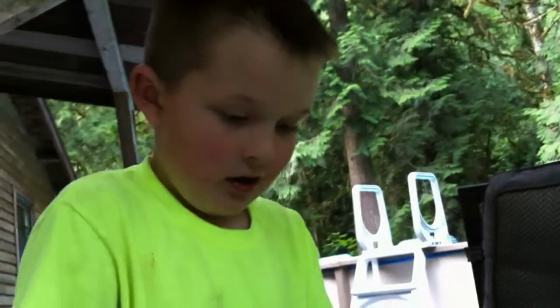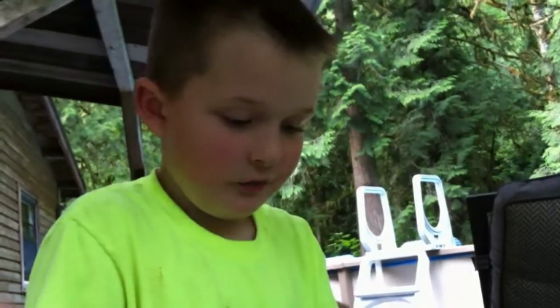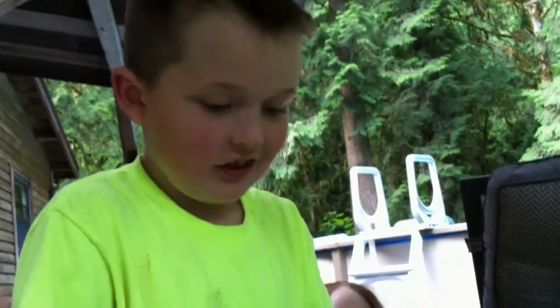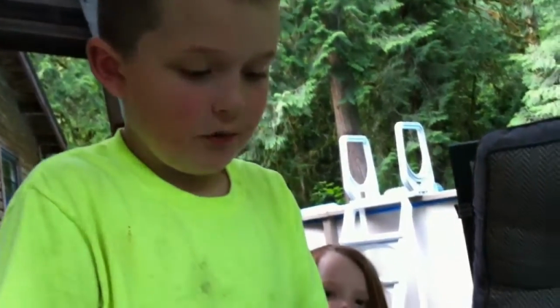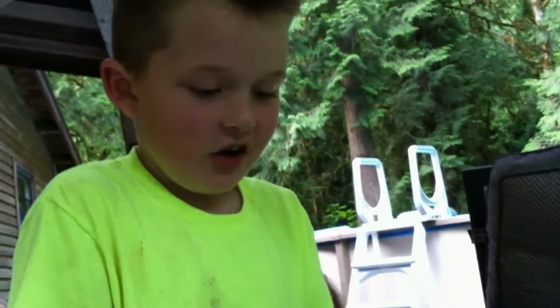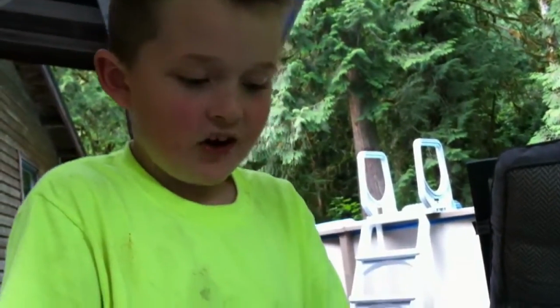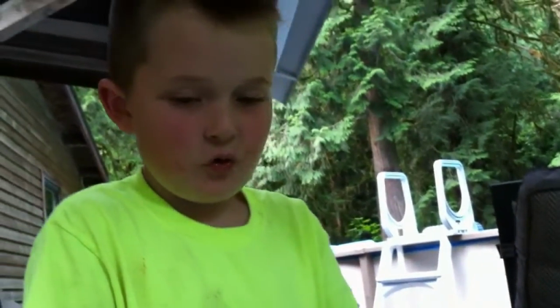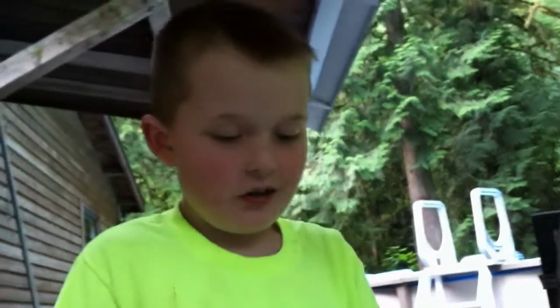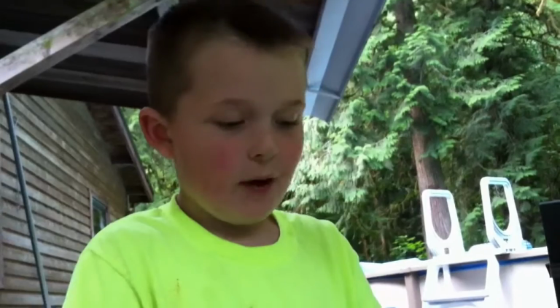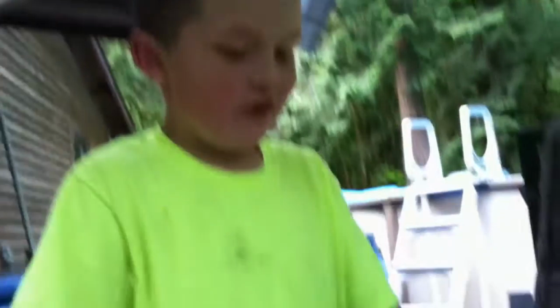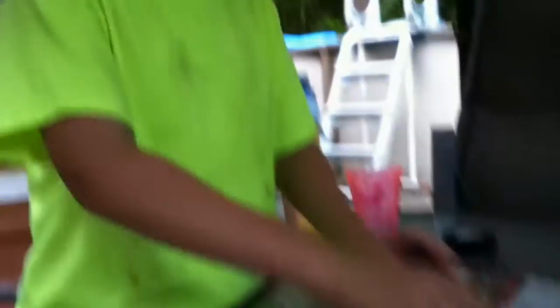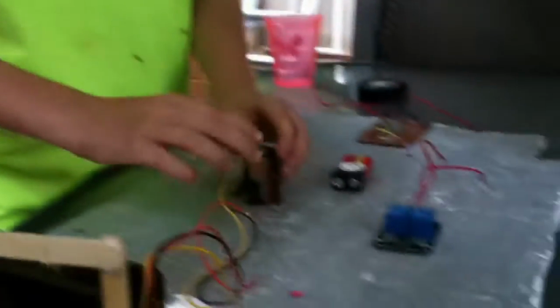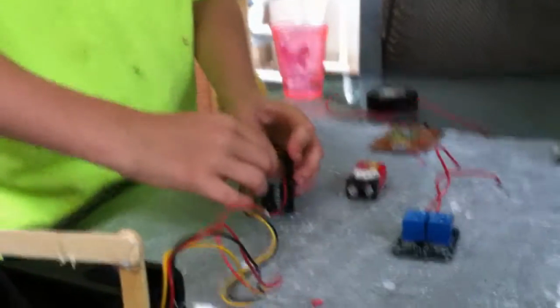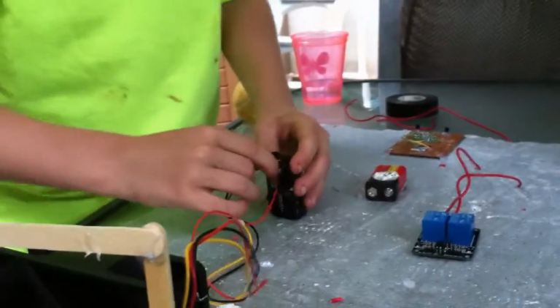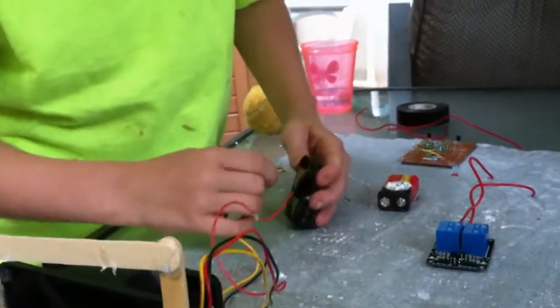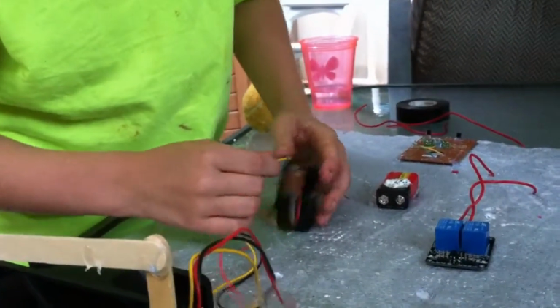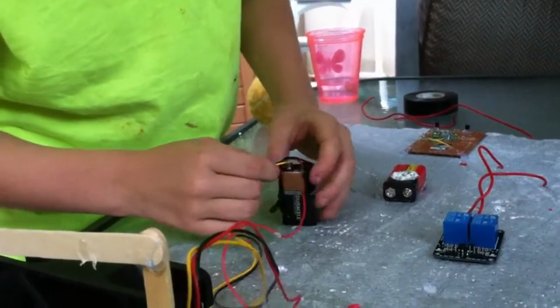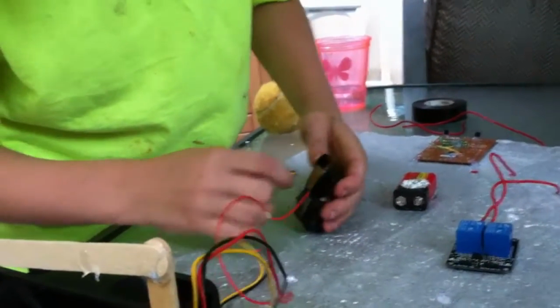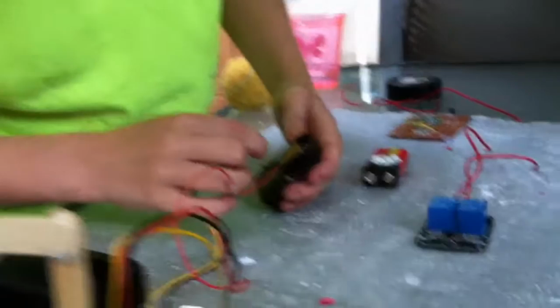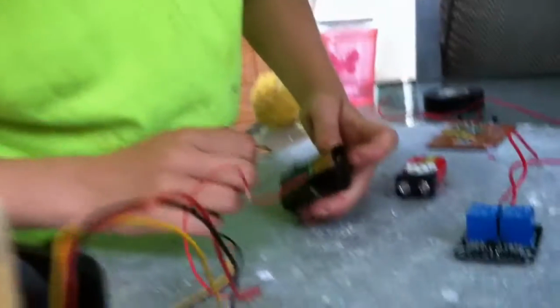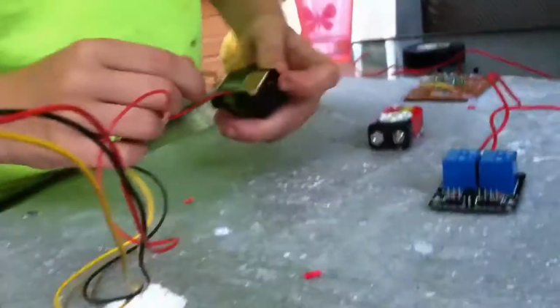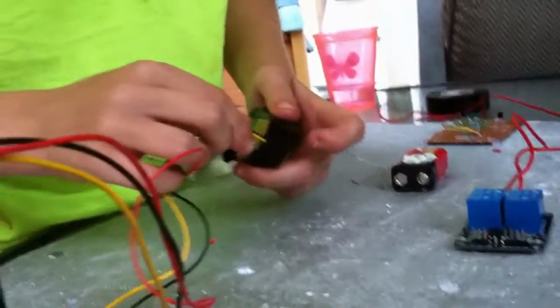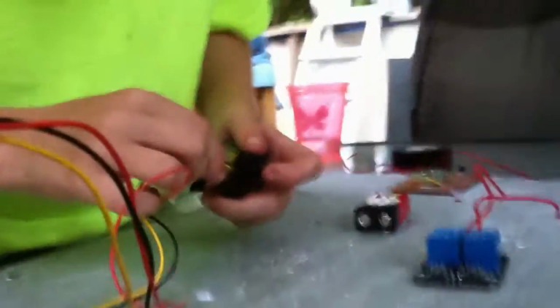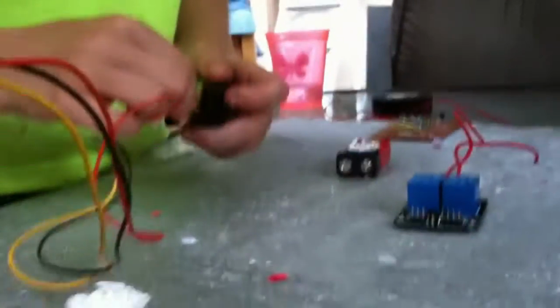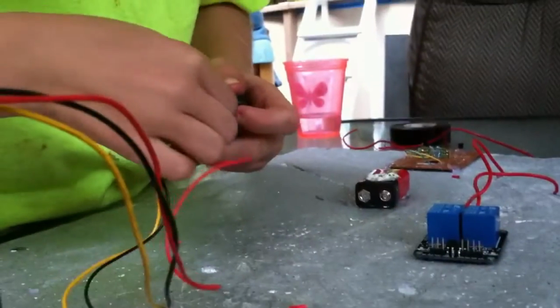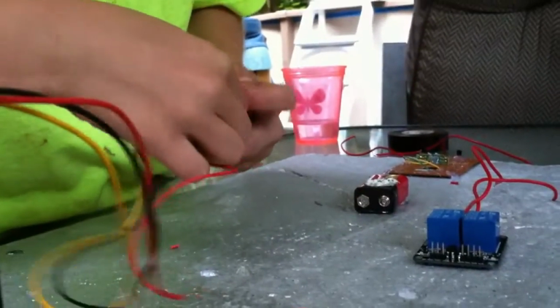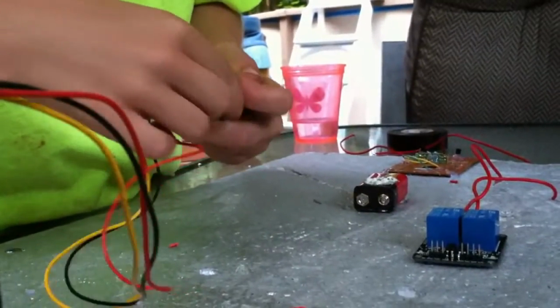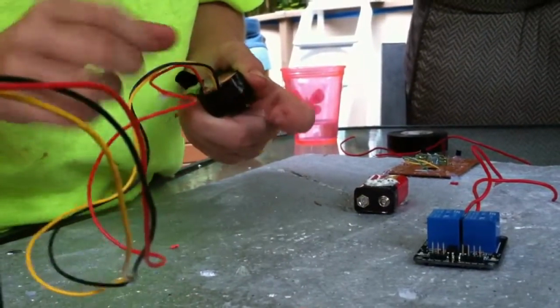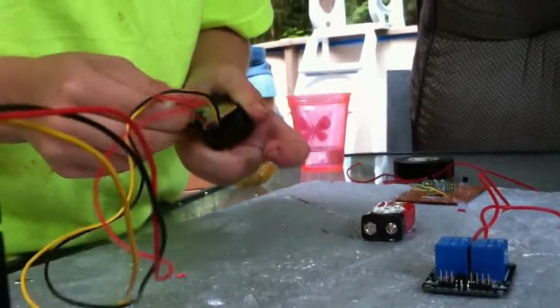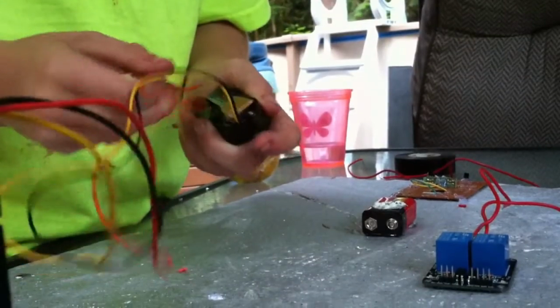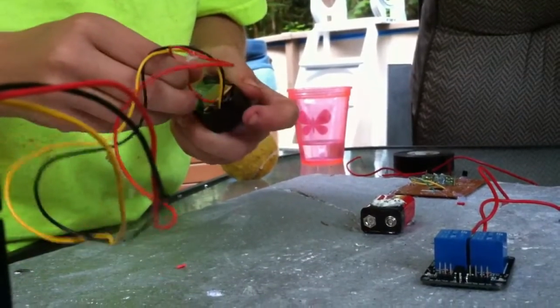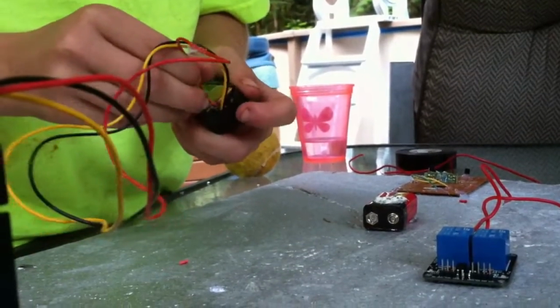Hey guys, this is K's K Alarms. Sorry, I'm talking too quick because my mom's here. Connecting the wires.